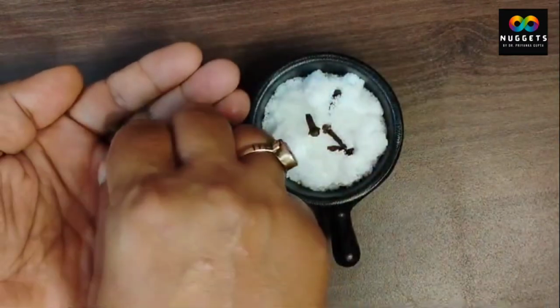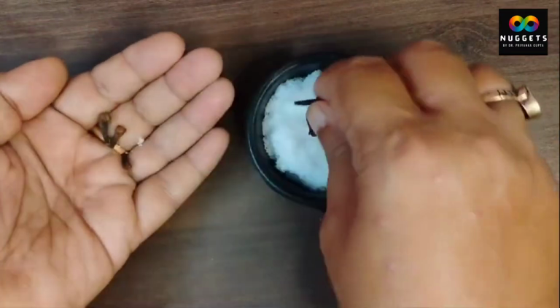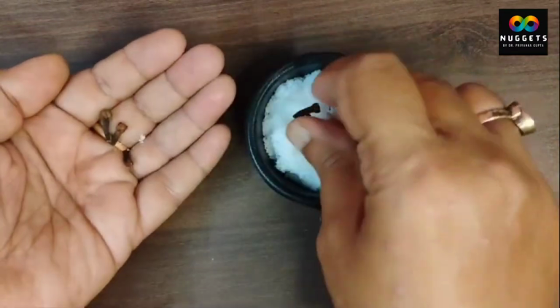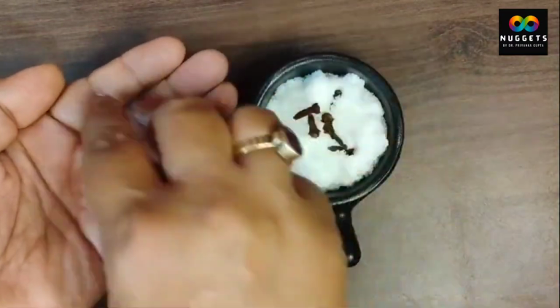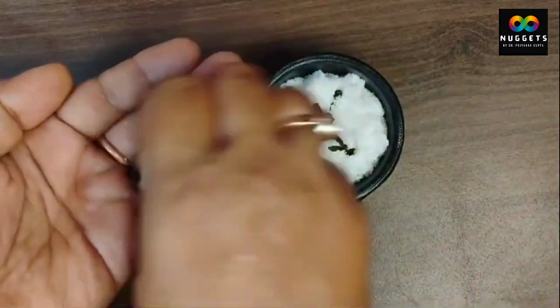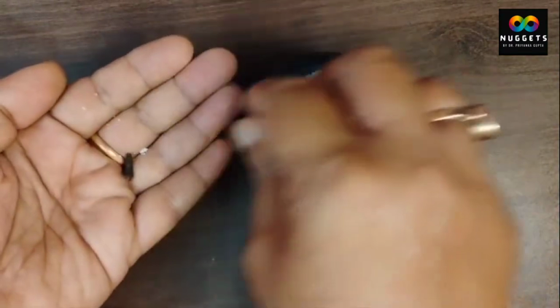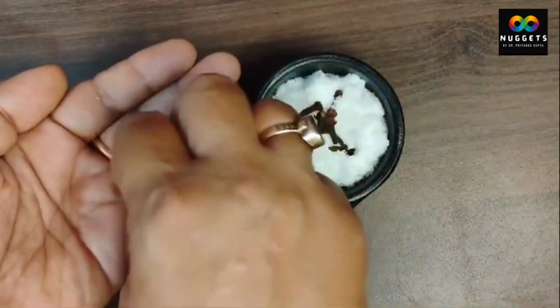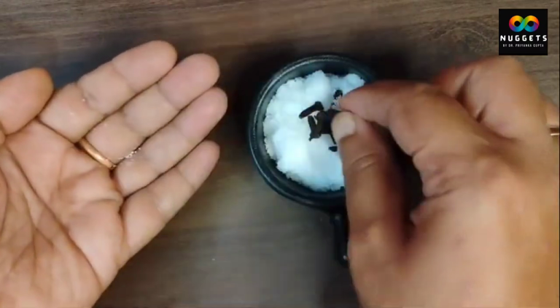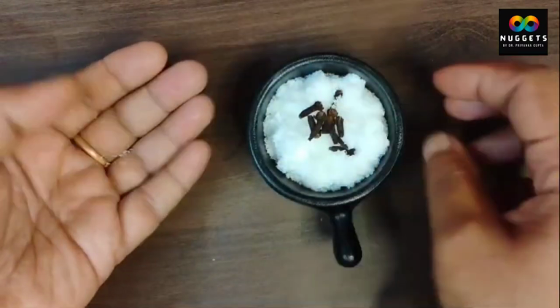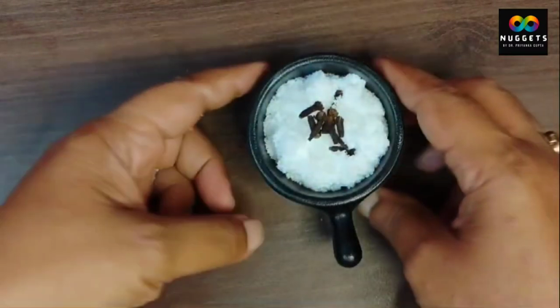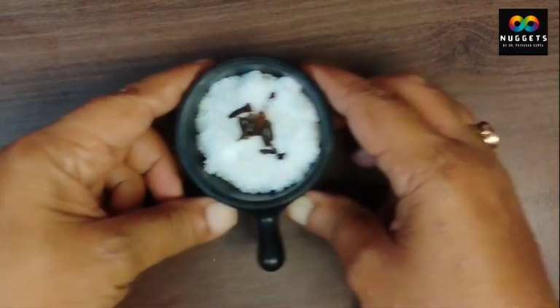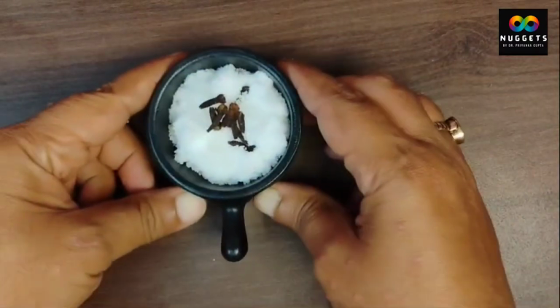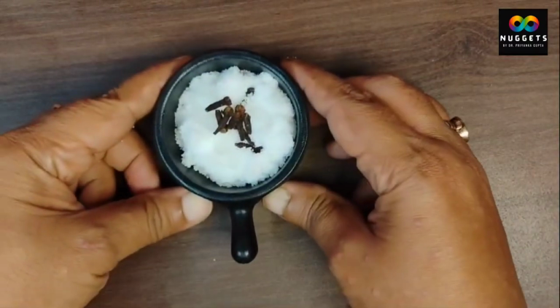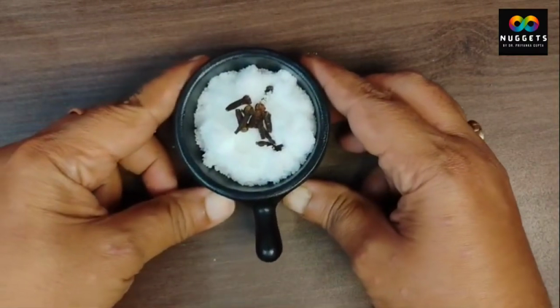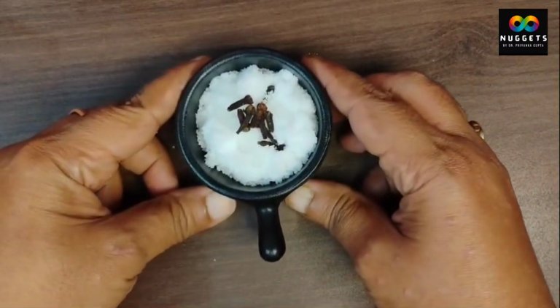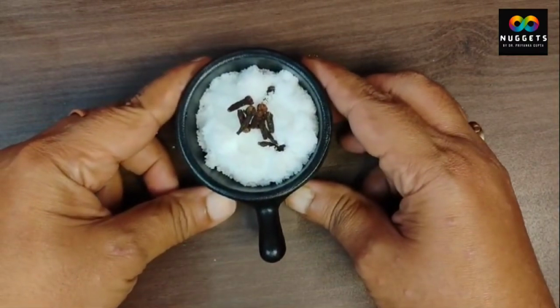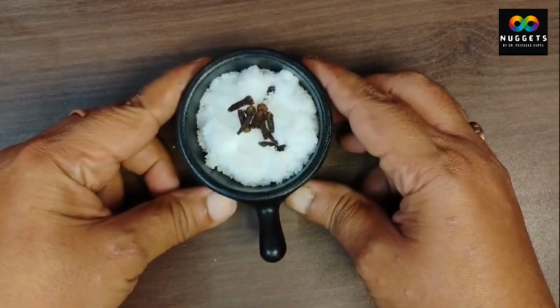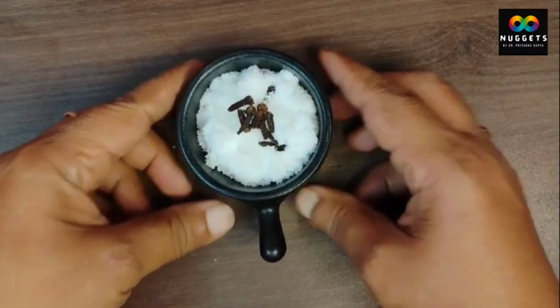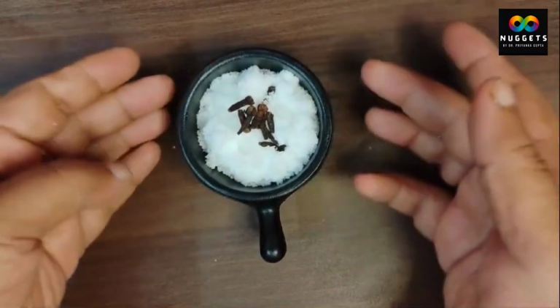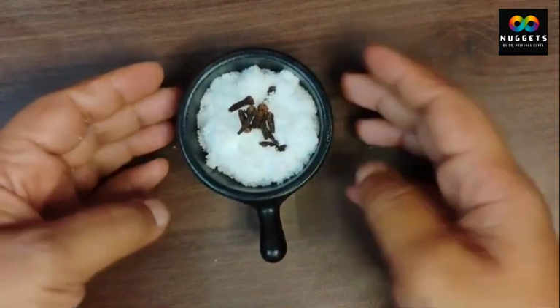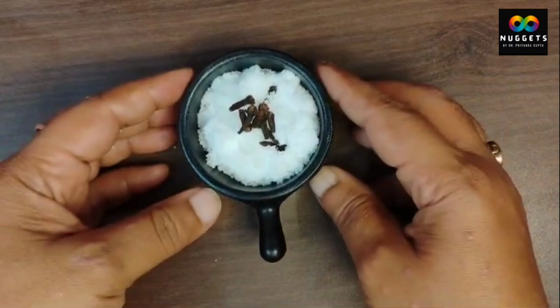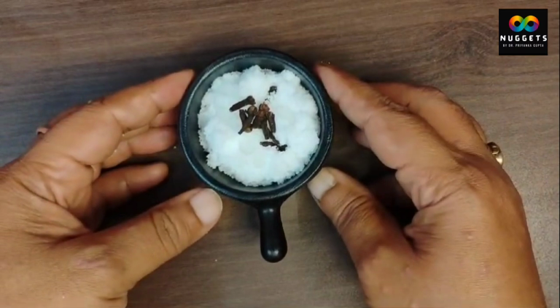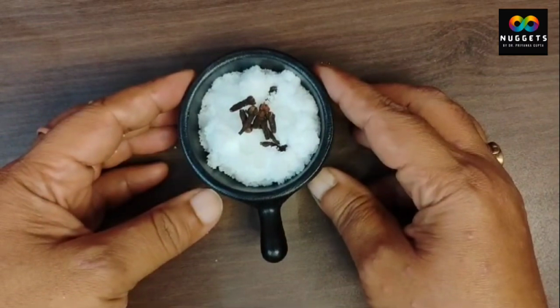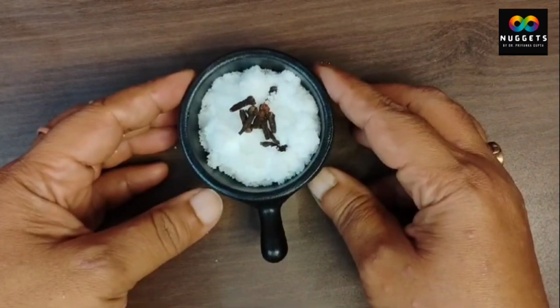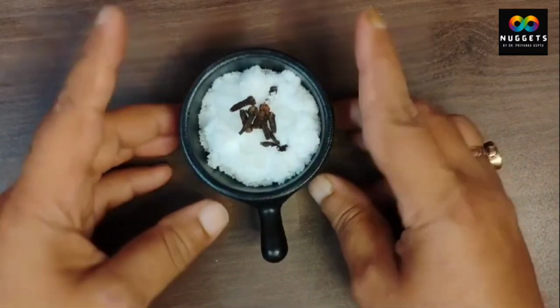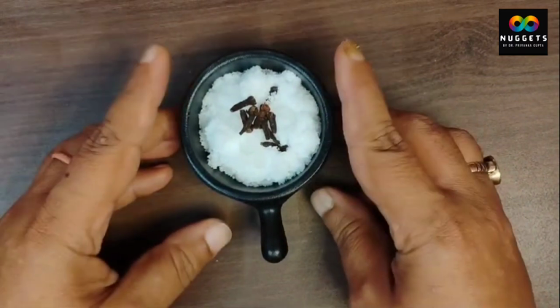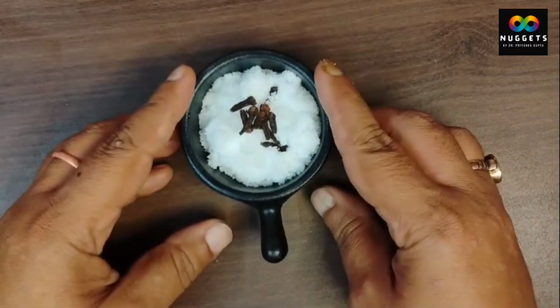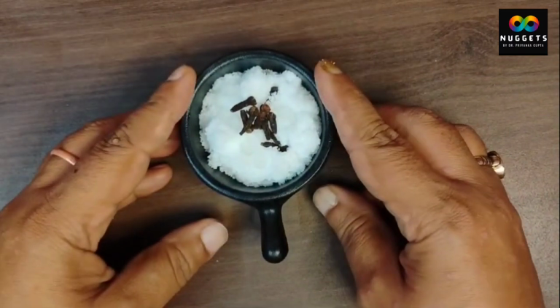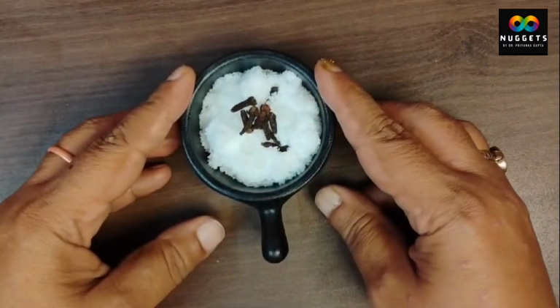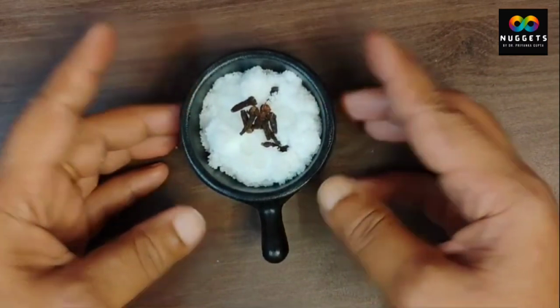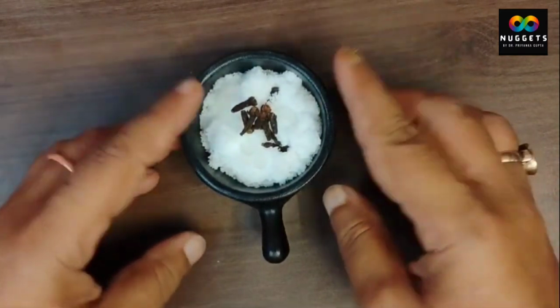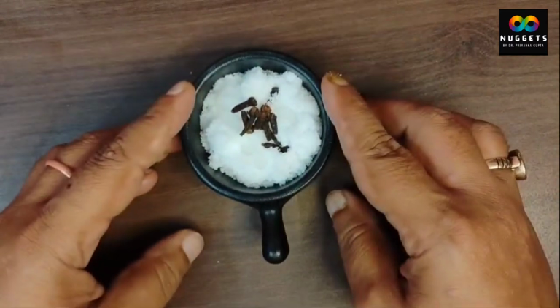This is ready — a small pot or vessel. You can keep it in the washroom. Many times, negativity comes from the washroom, so please keep this pot in the washroom.